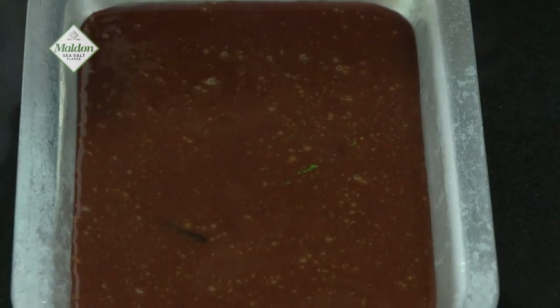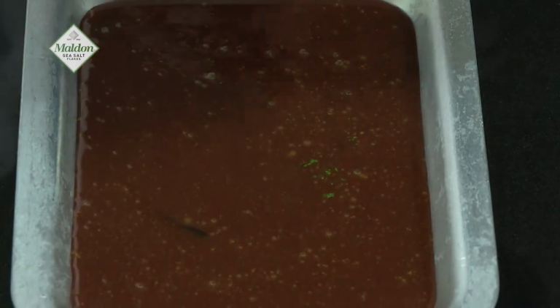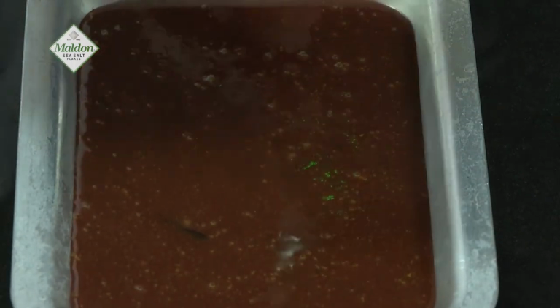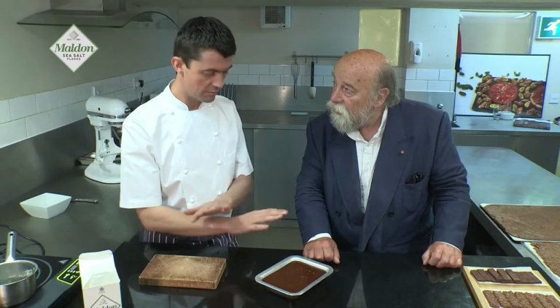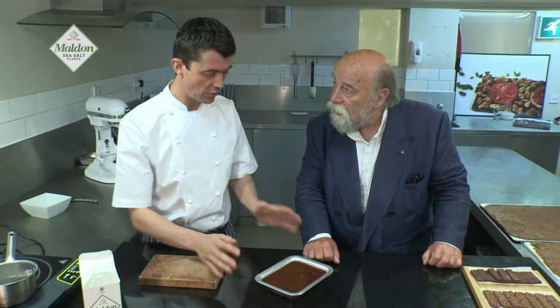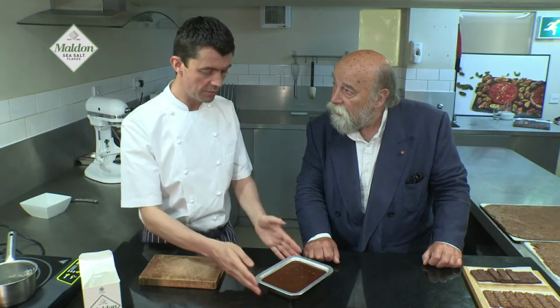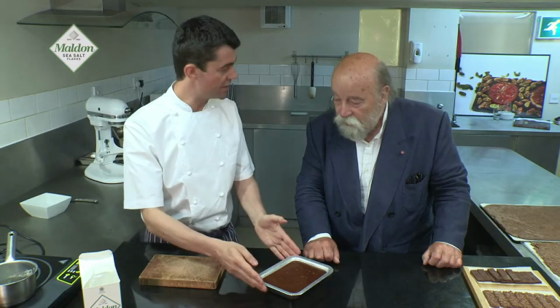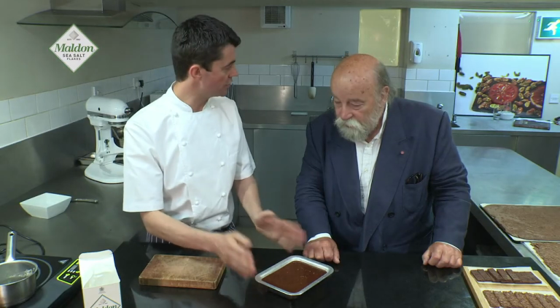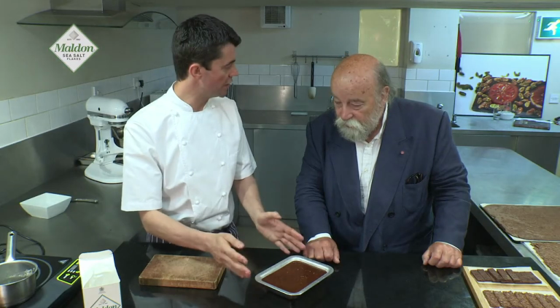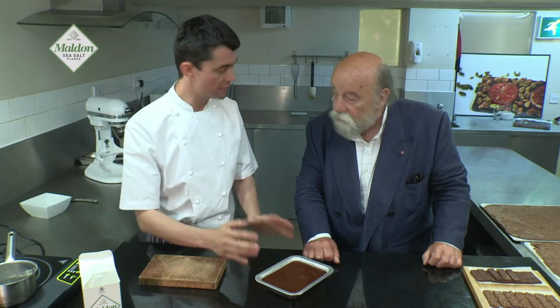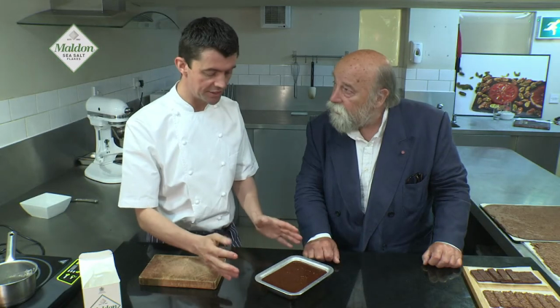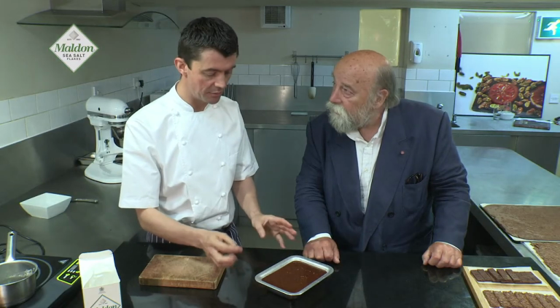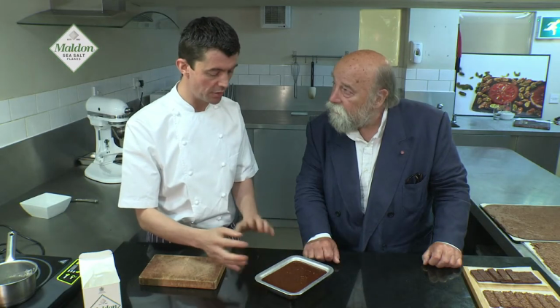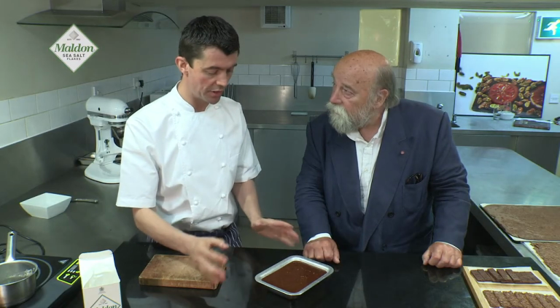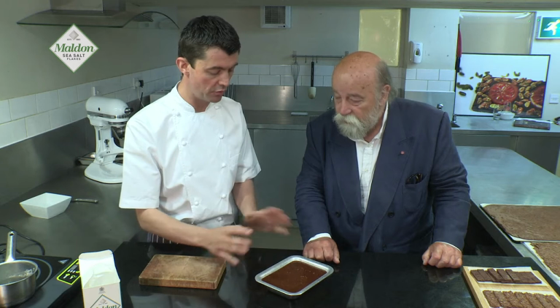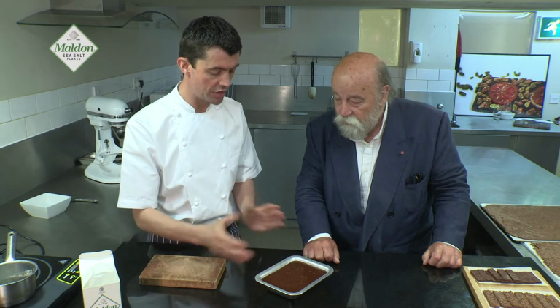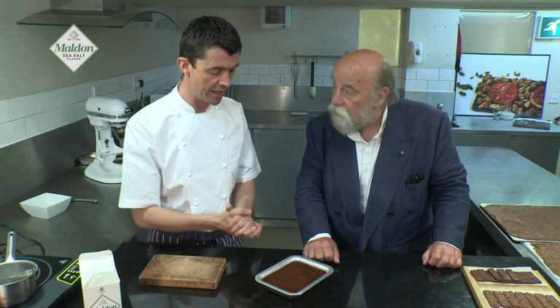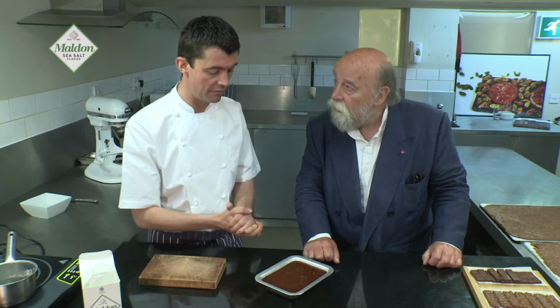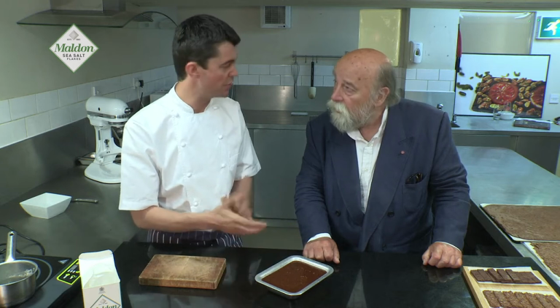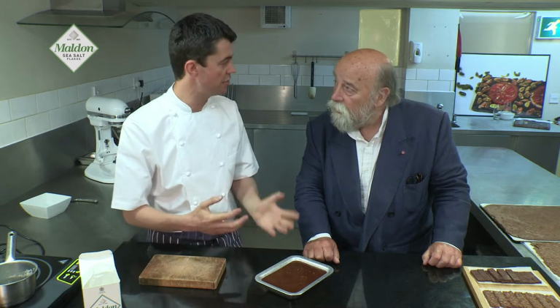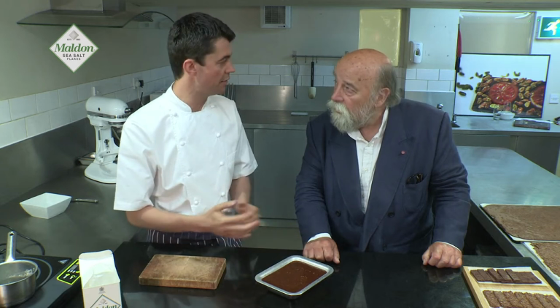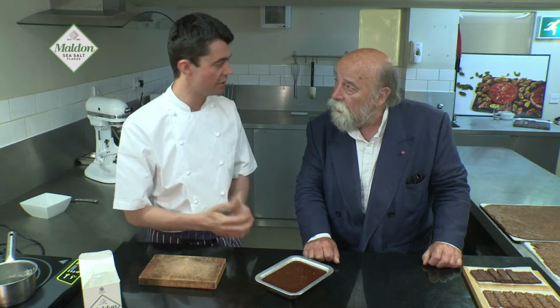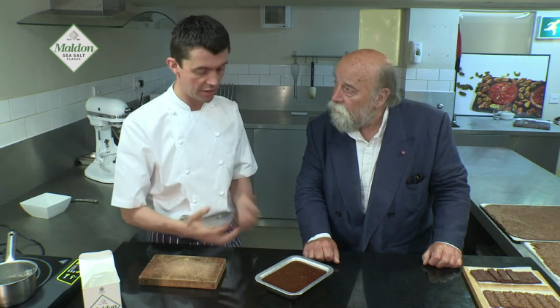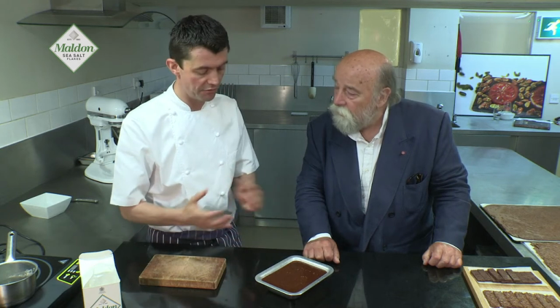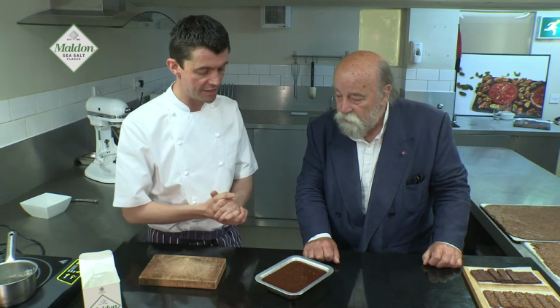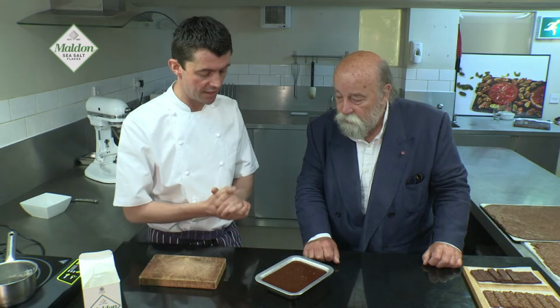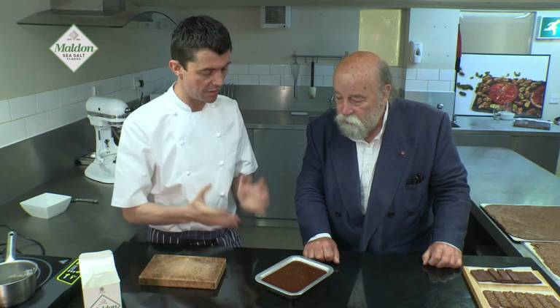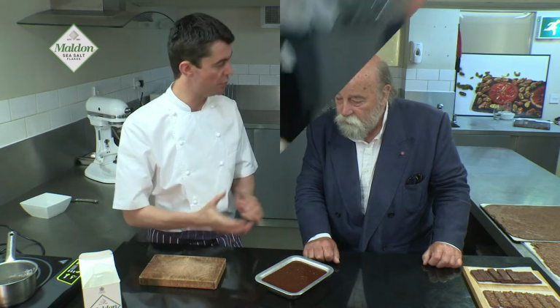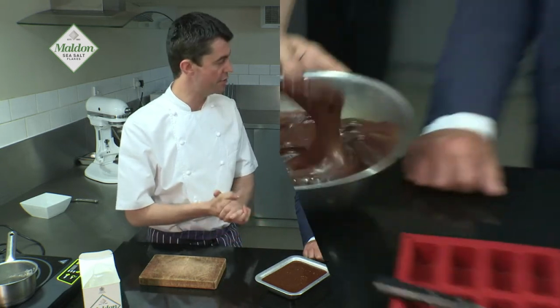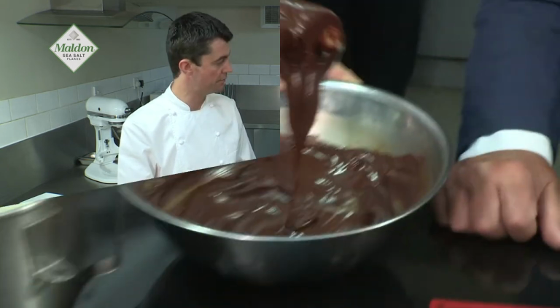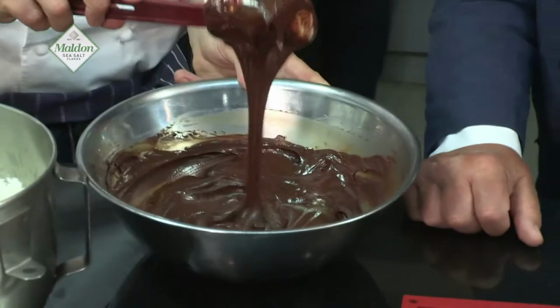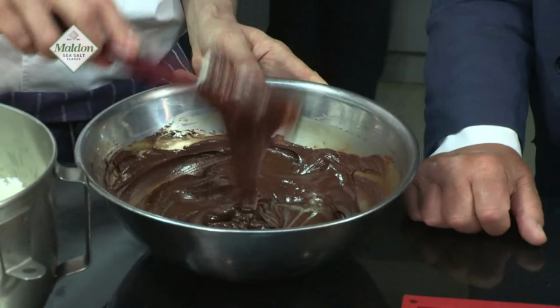We're now all done, but we need to let it cool down and let it set up. We're going to put it in a cool, dry area for maybe two to three hours, let all the fat set and come to room temperature.